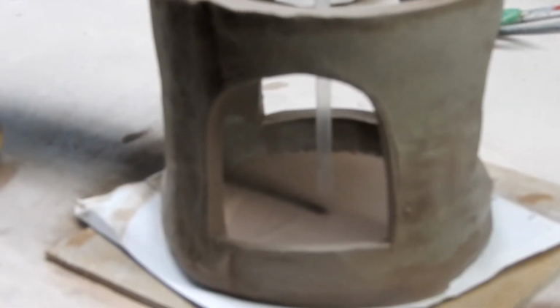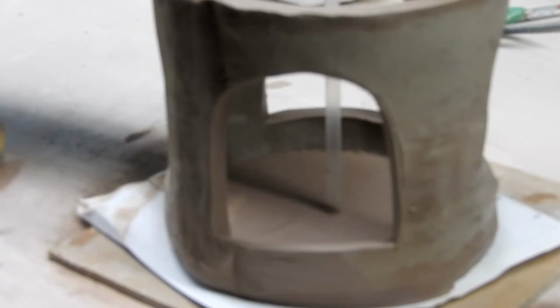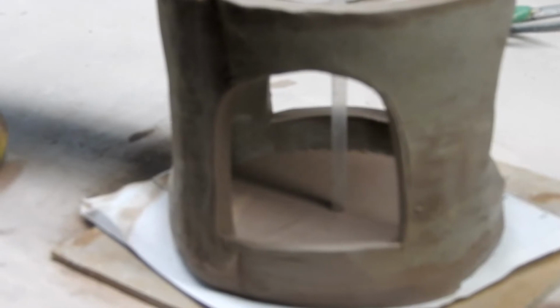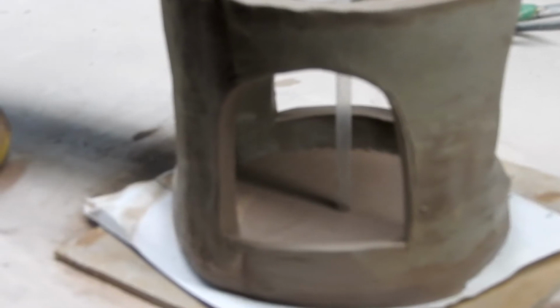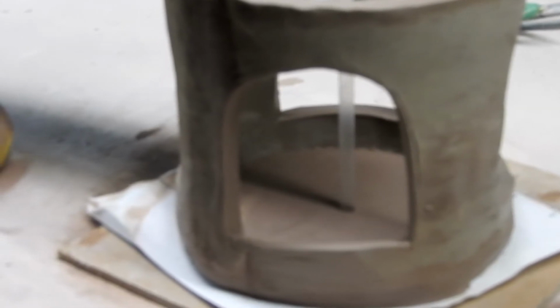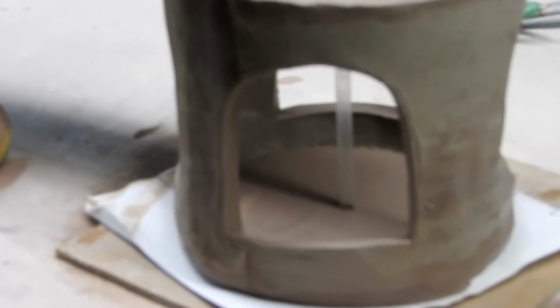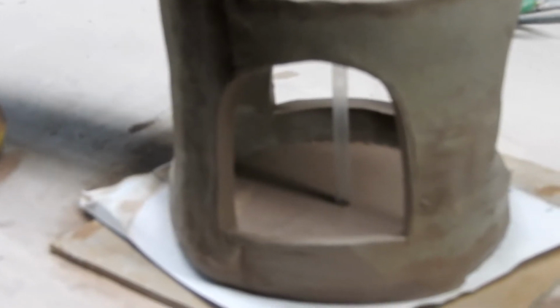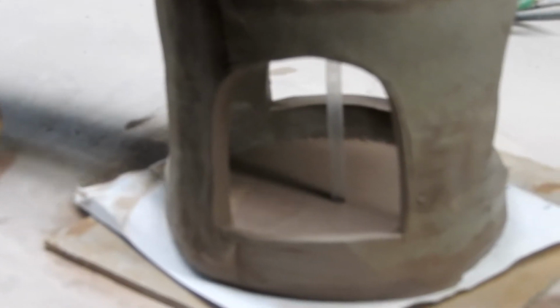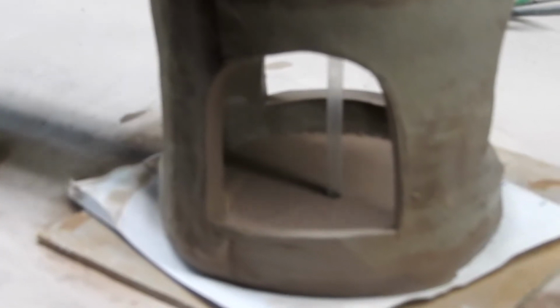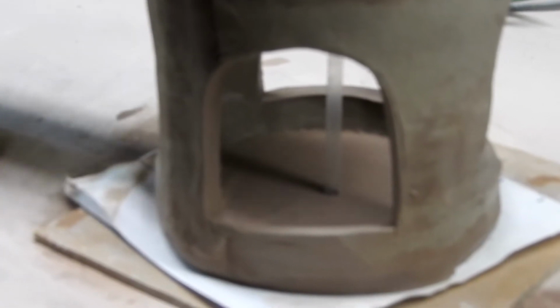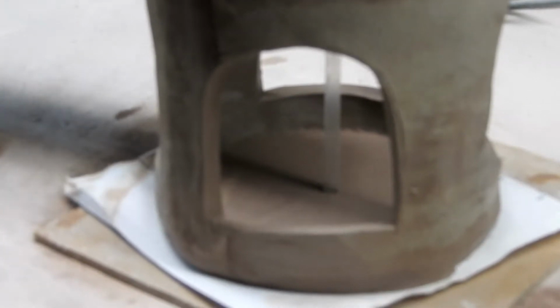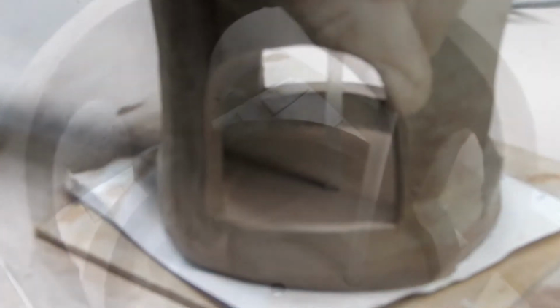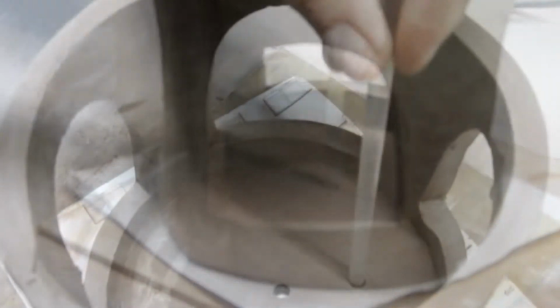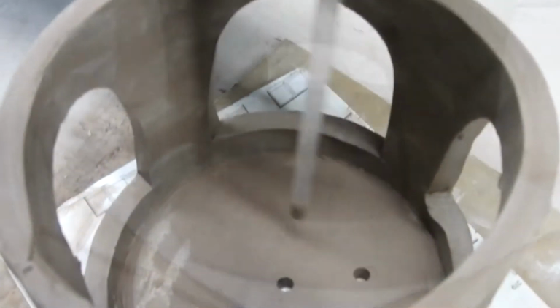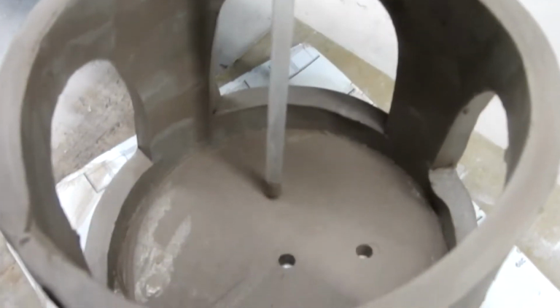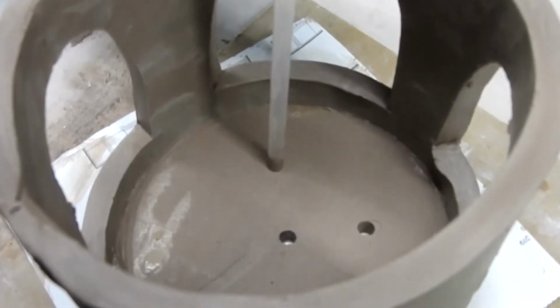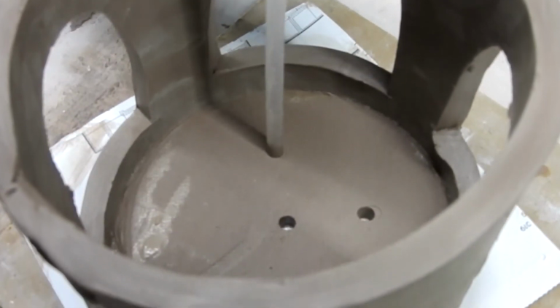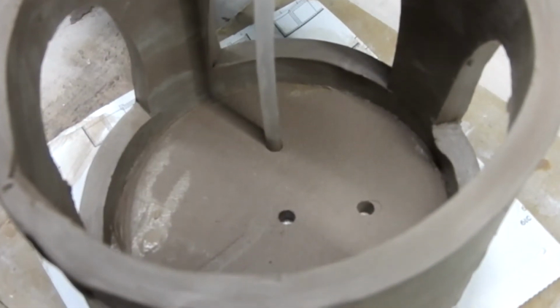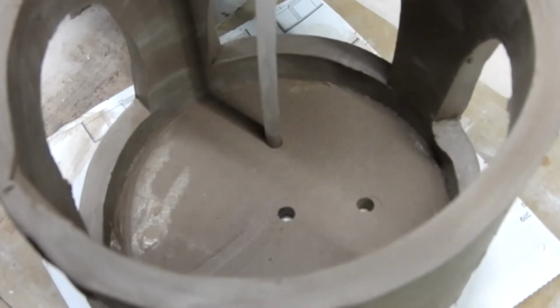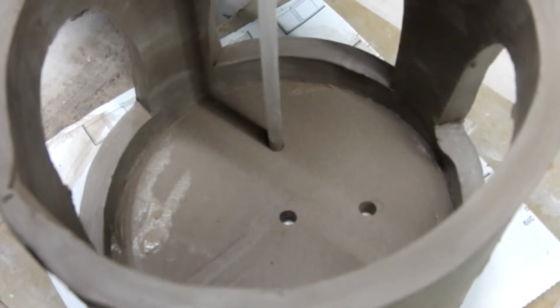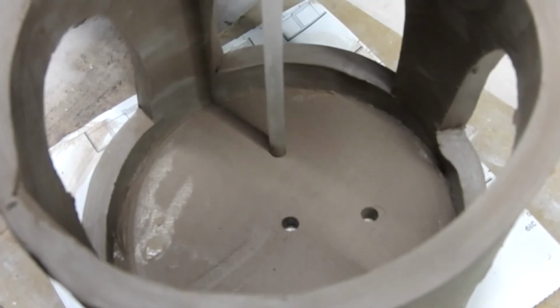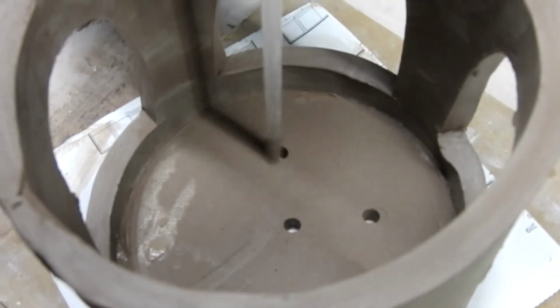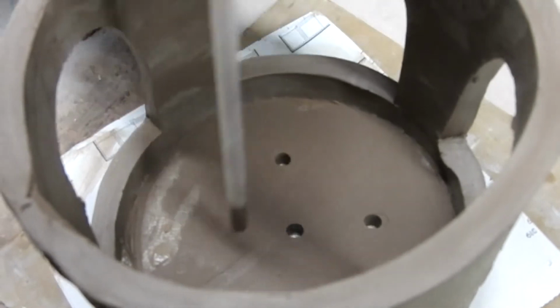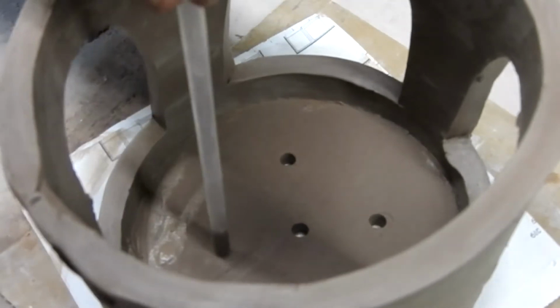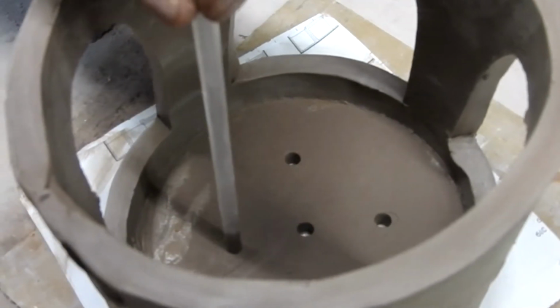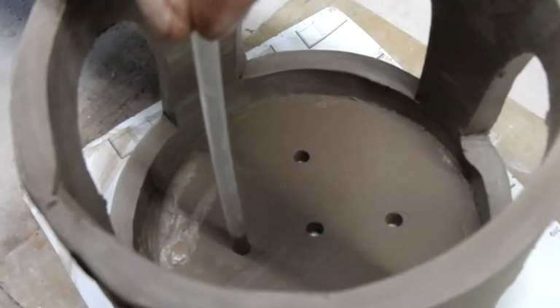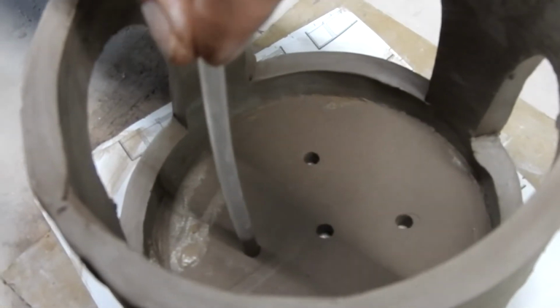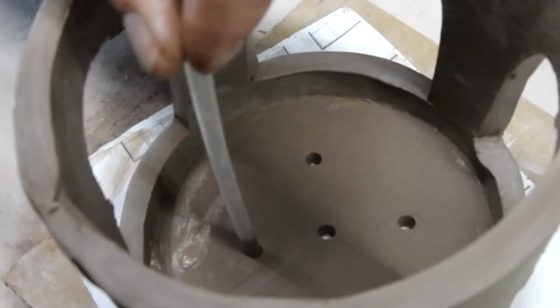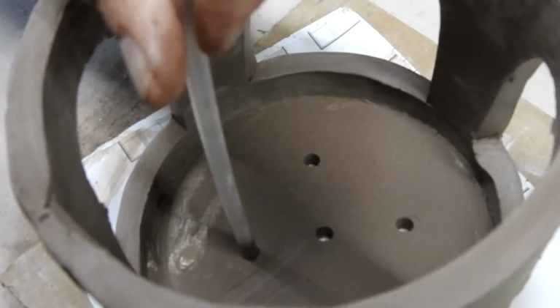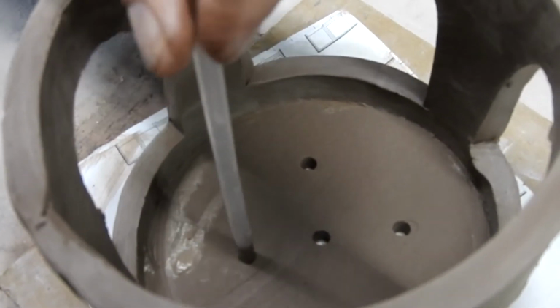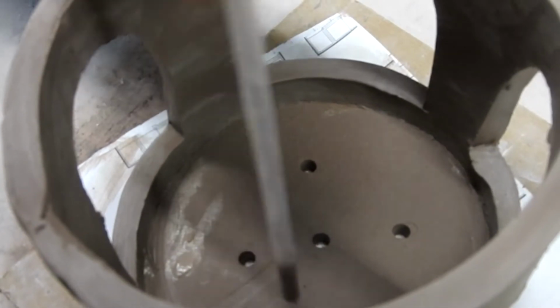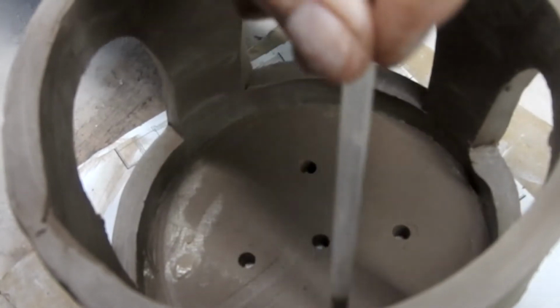I like to punch holes in the bottom of my bird feeders. It allows for drainage of water, and the center hole will allow a bolt to fasten it to a post.